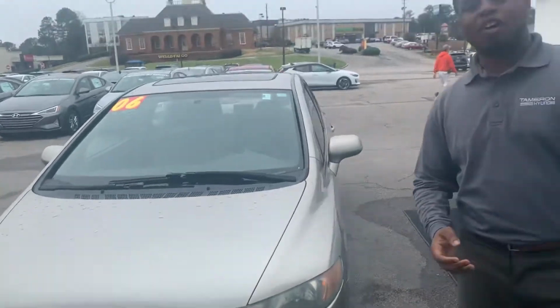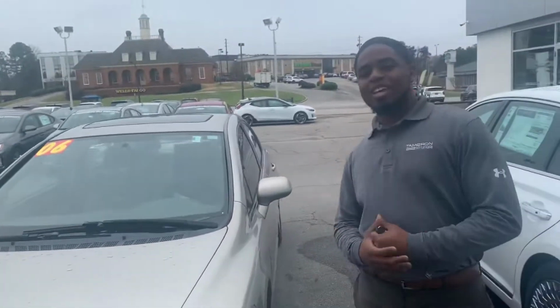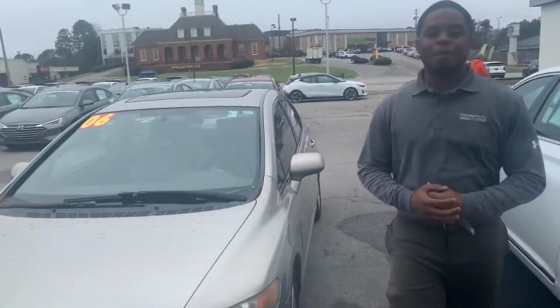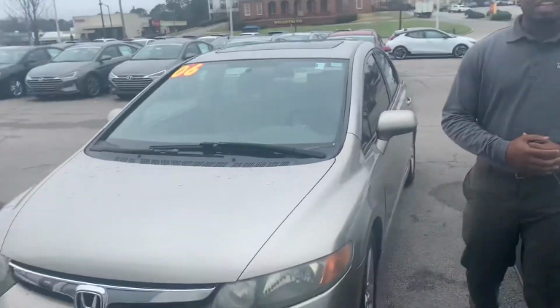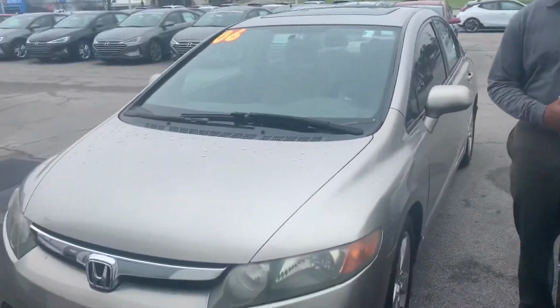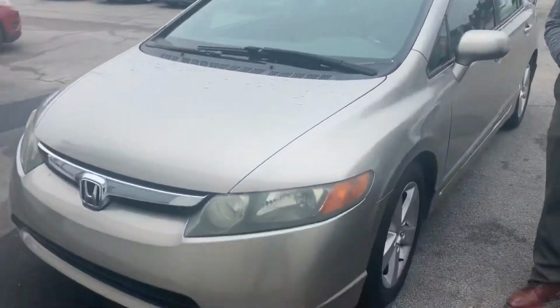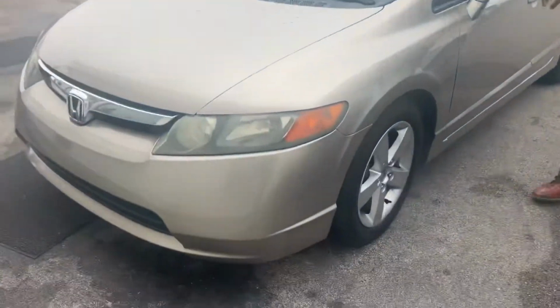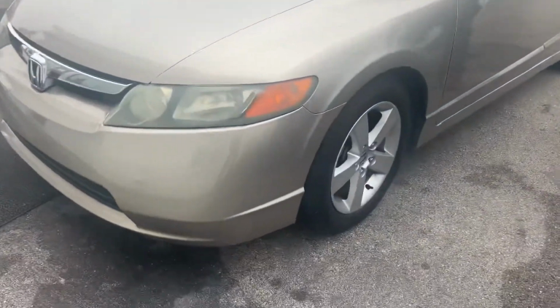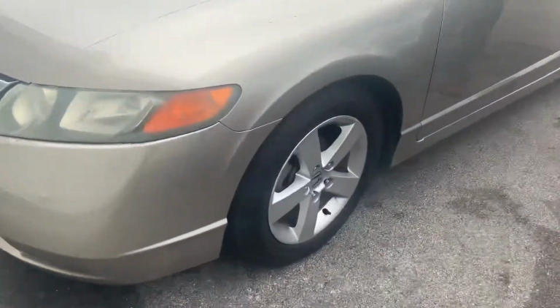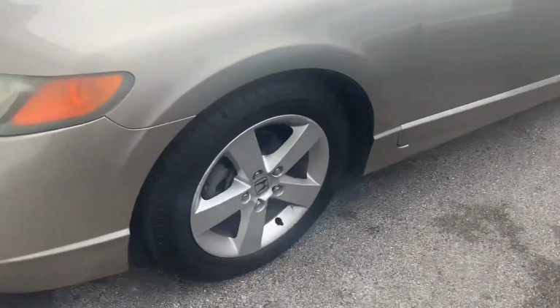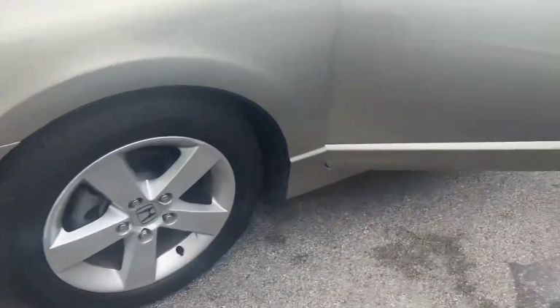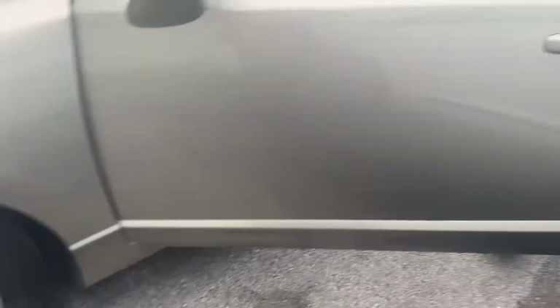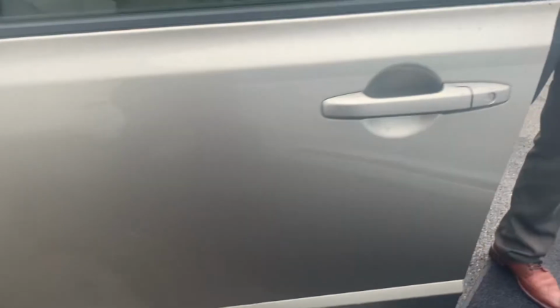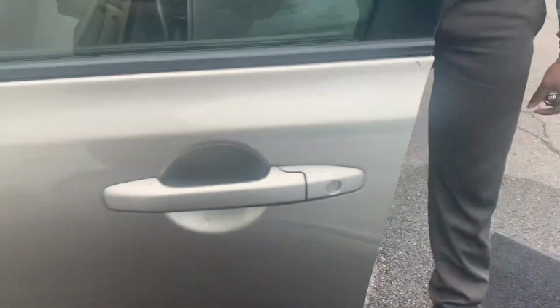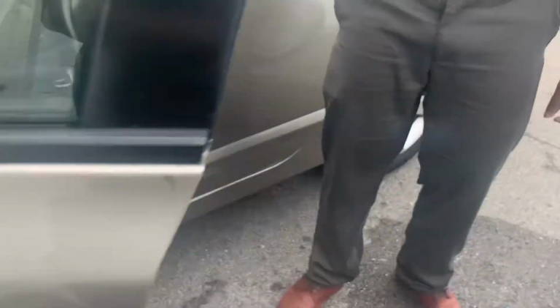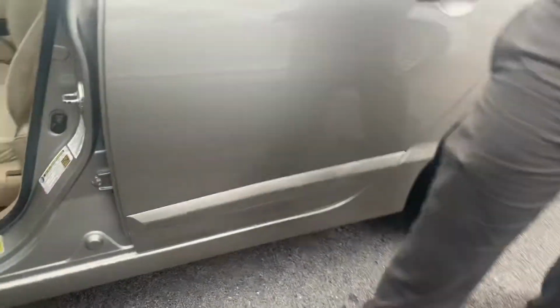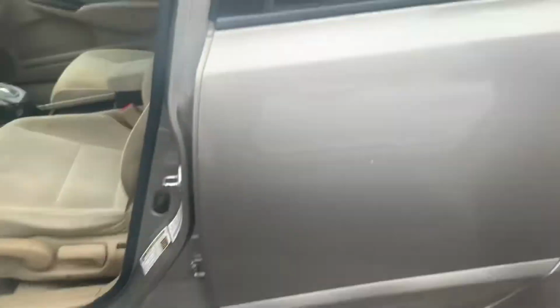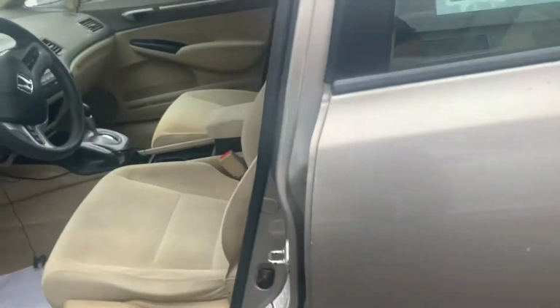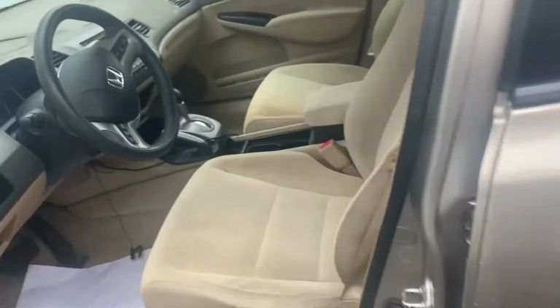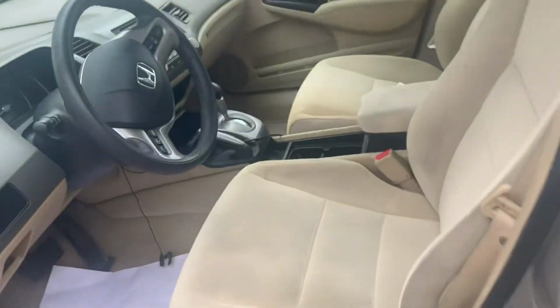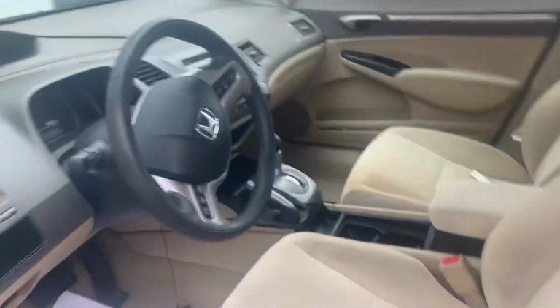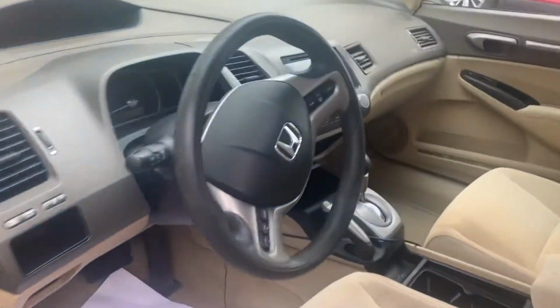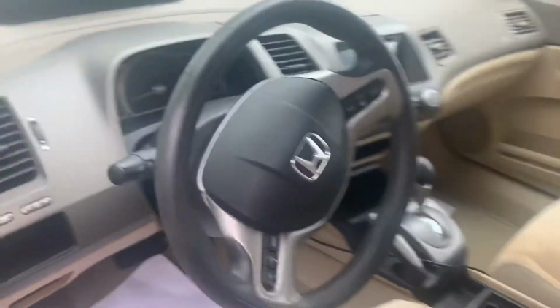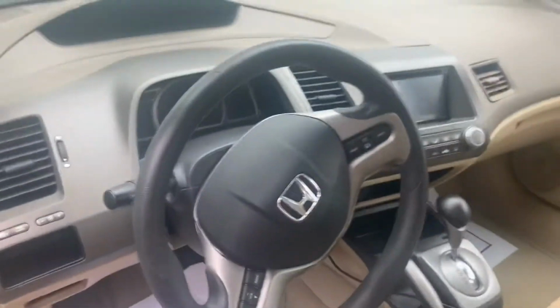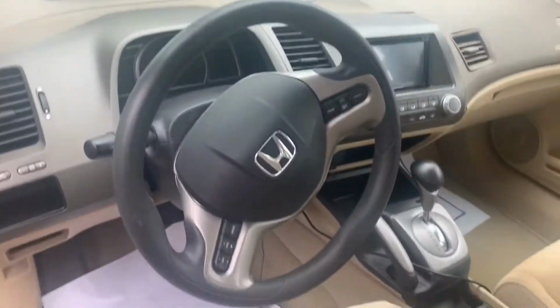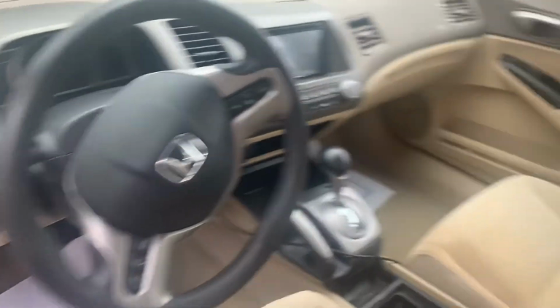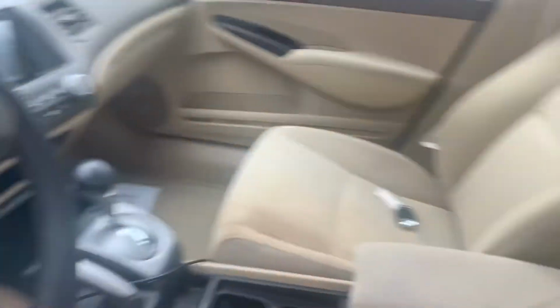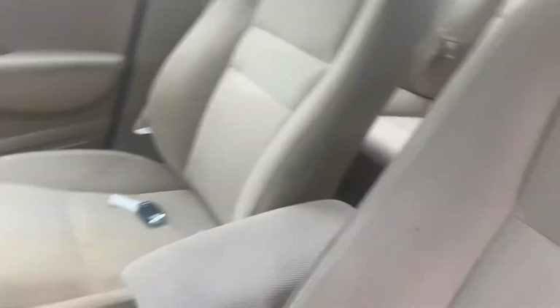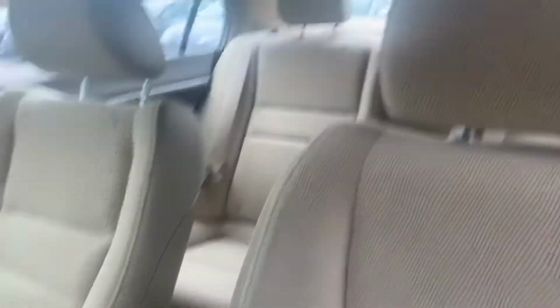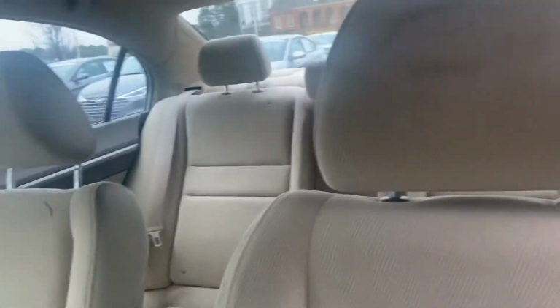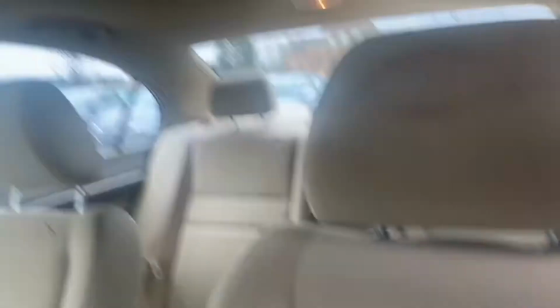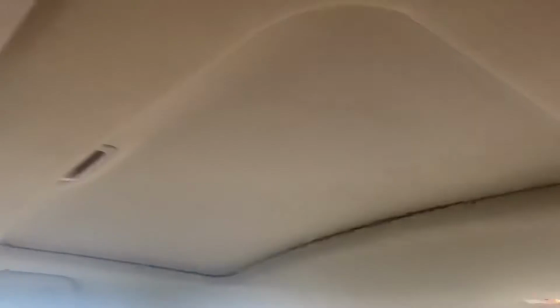Follow me, come inside and take a look at the inside of it. As you can see, for a 2006, this vehicle is very well-maintained and kept. We even have a sunroof and touchscreen display. You also have your nice cloth interior as well.